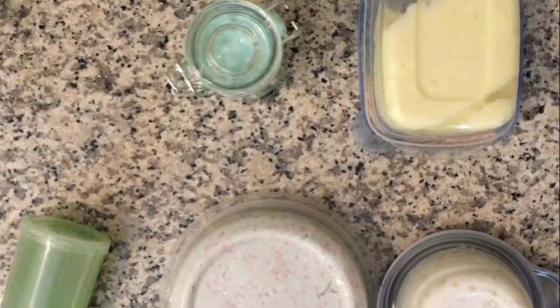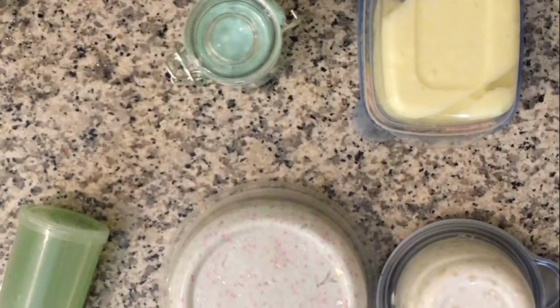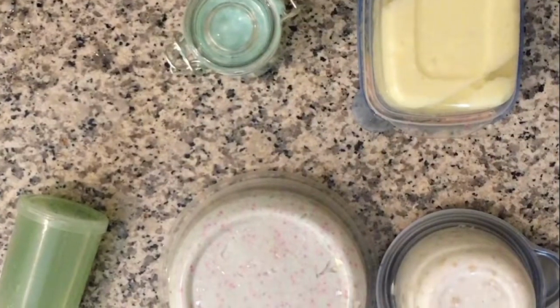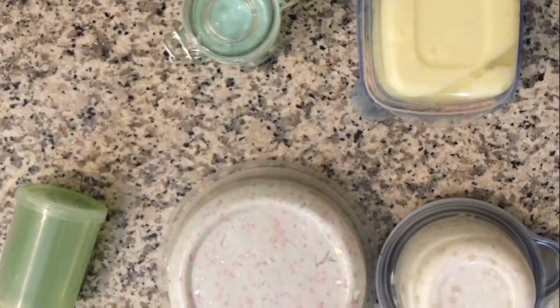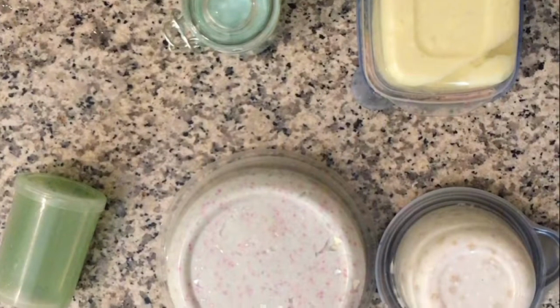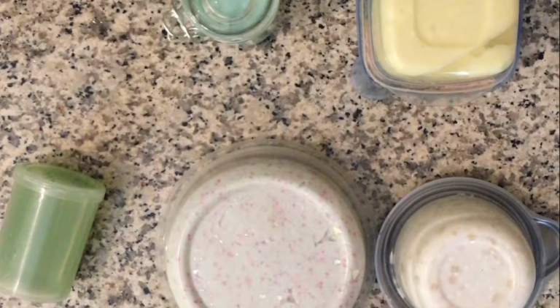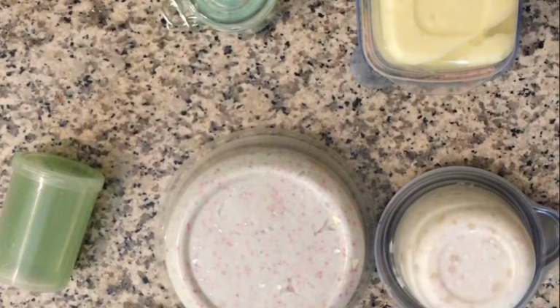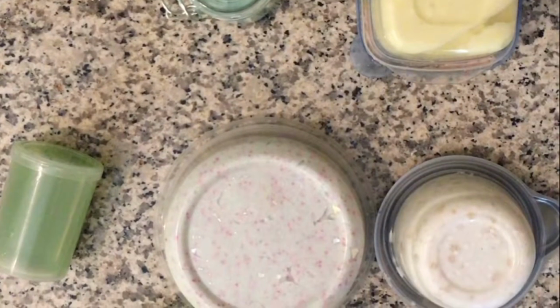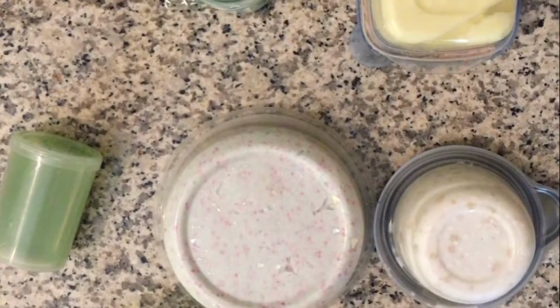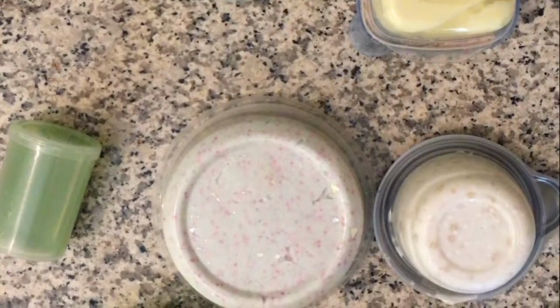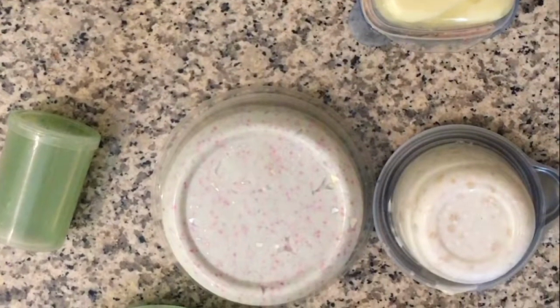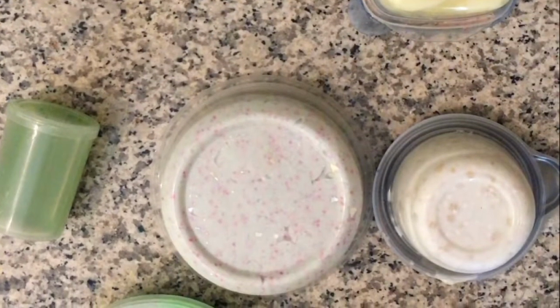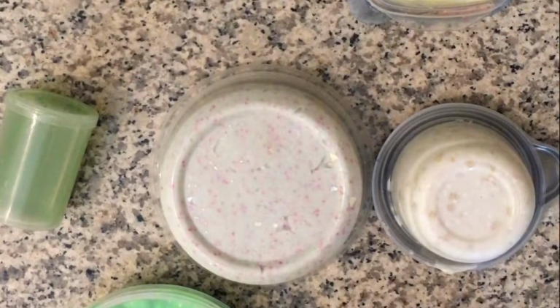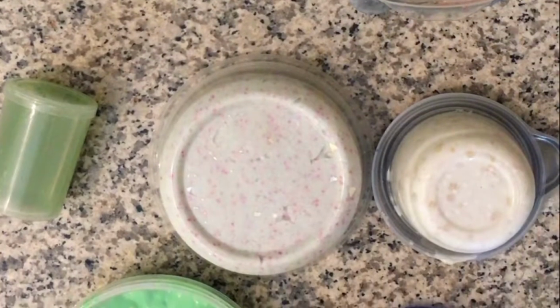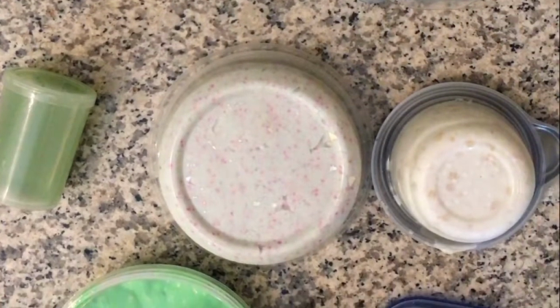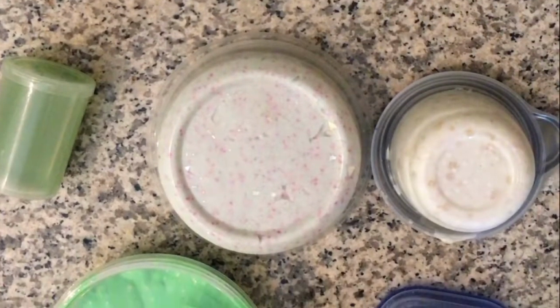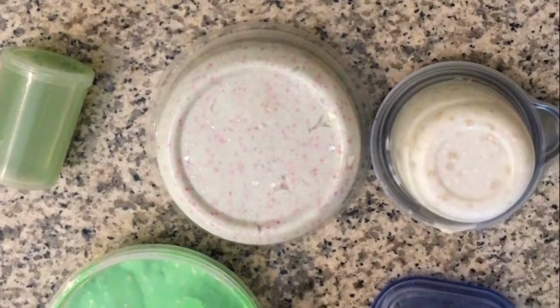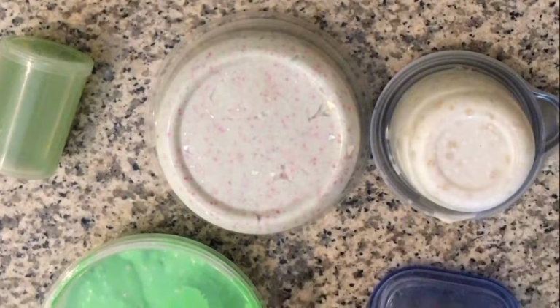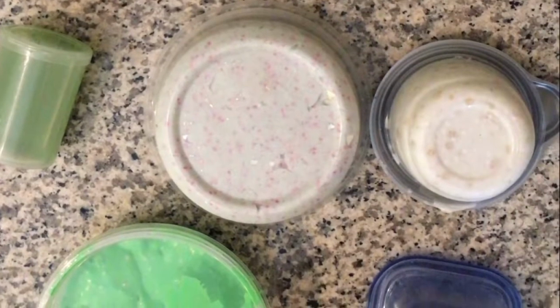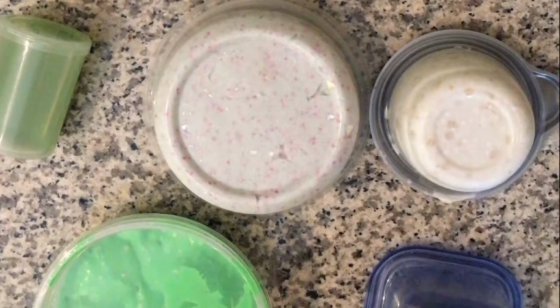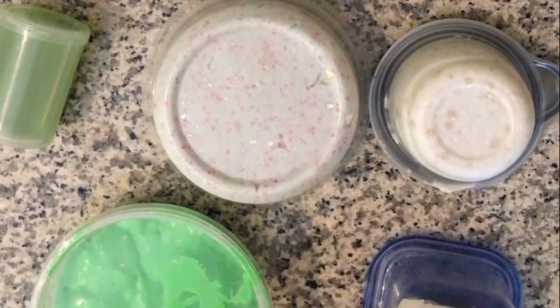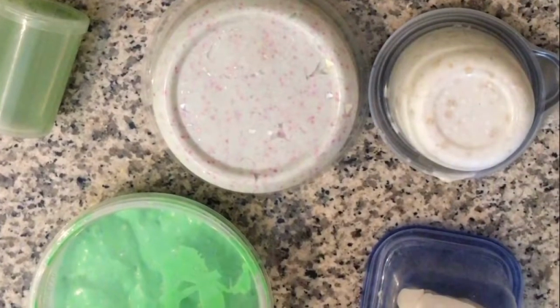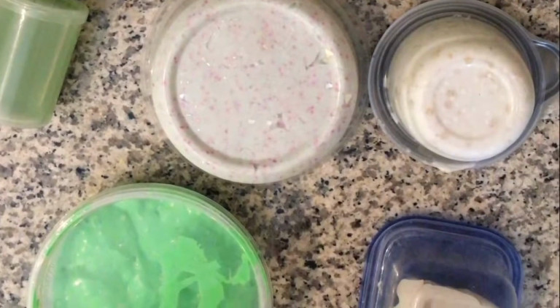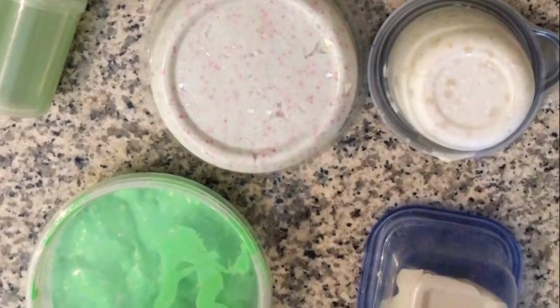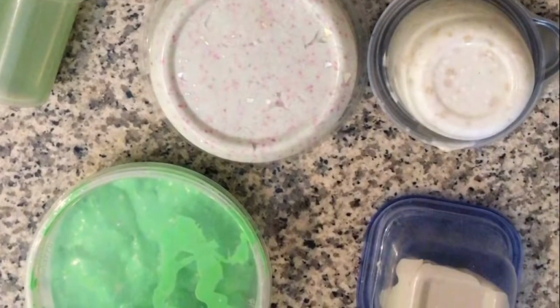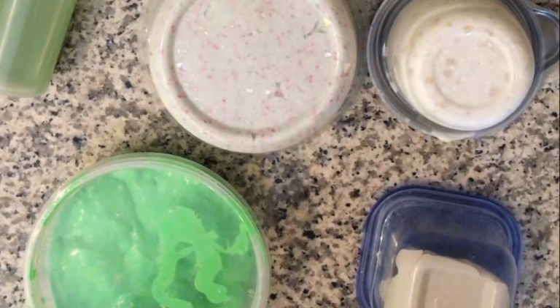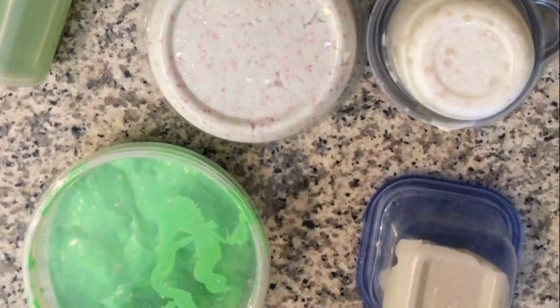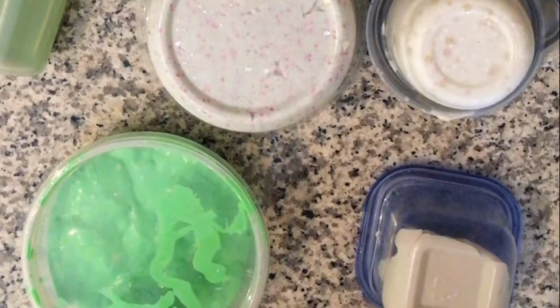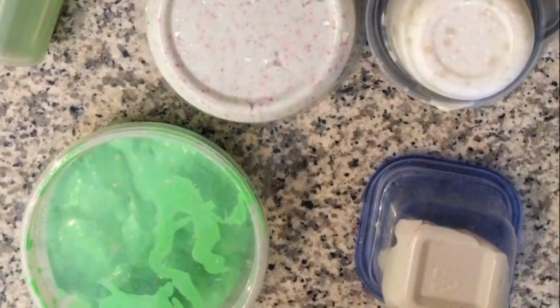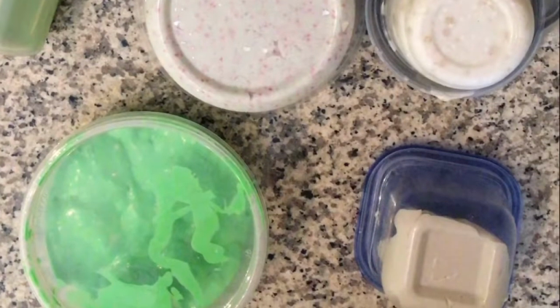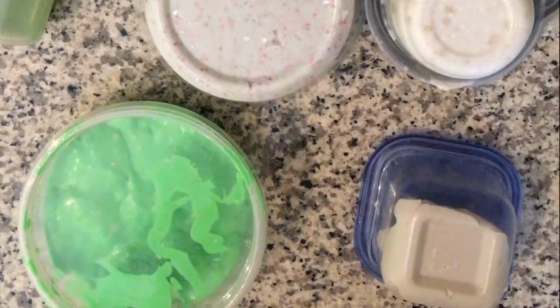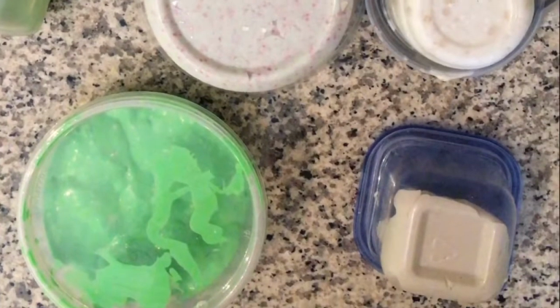By the way, these were all the slimes — it didn't really show in the video, so I'm just showing them to you now, because there are one, two, three, four, five, six, seven slimes.